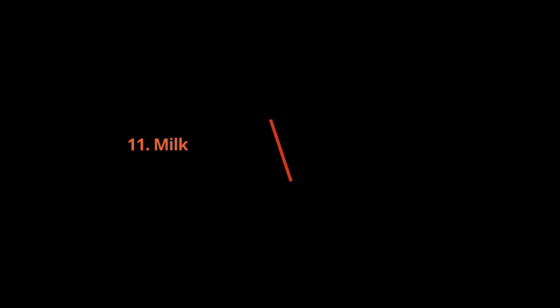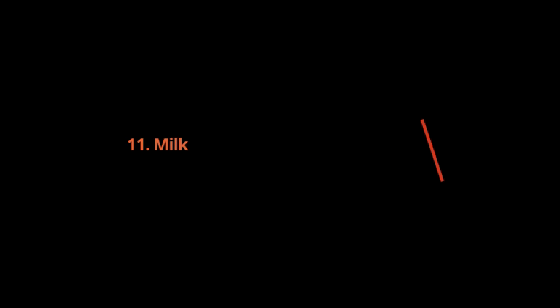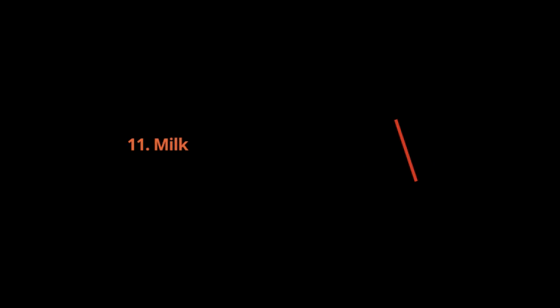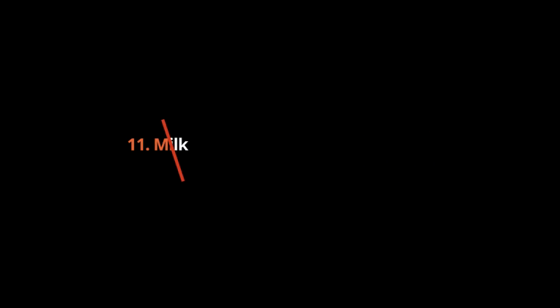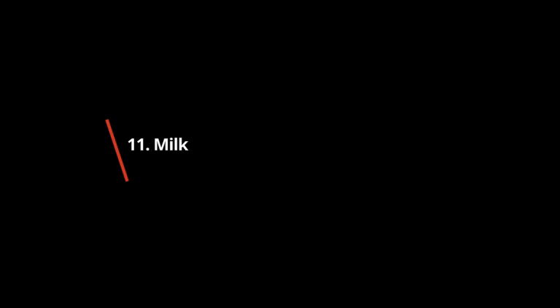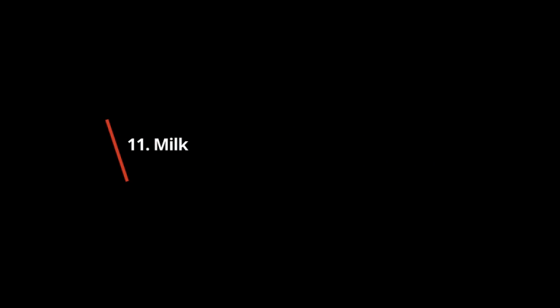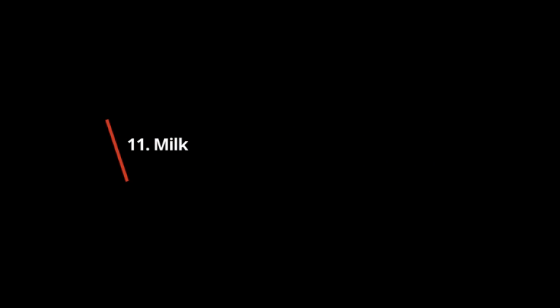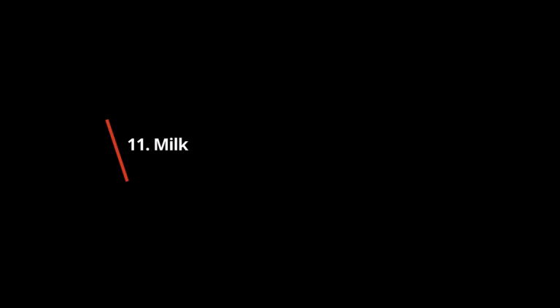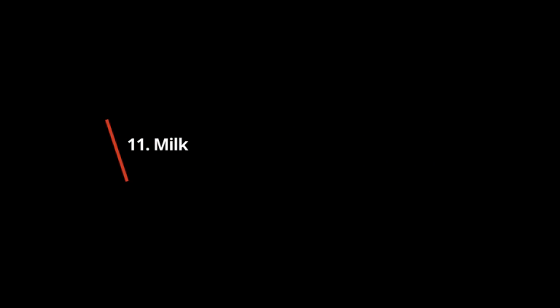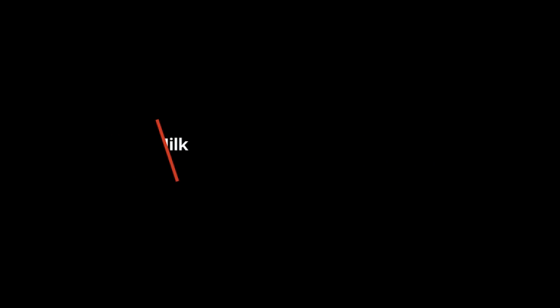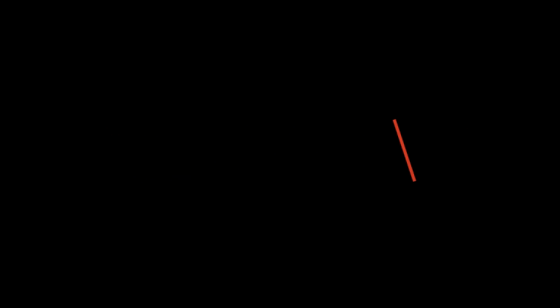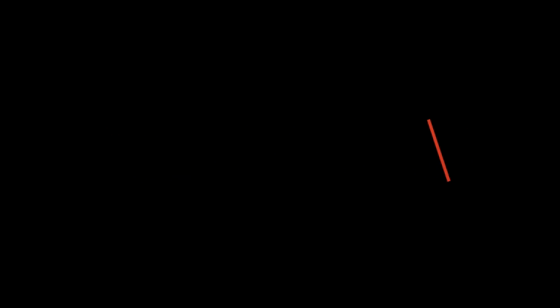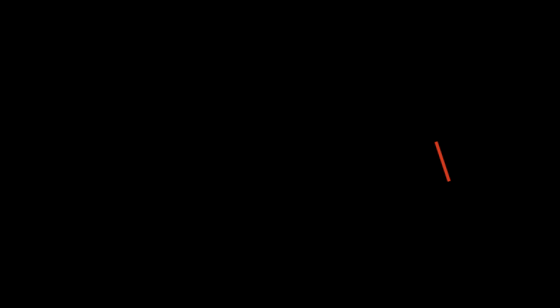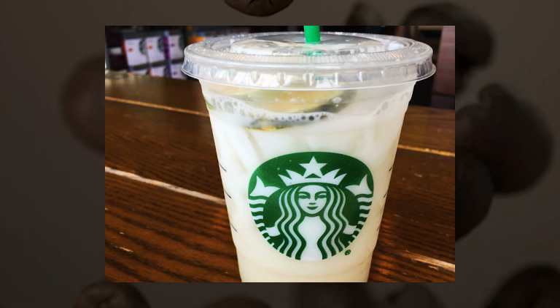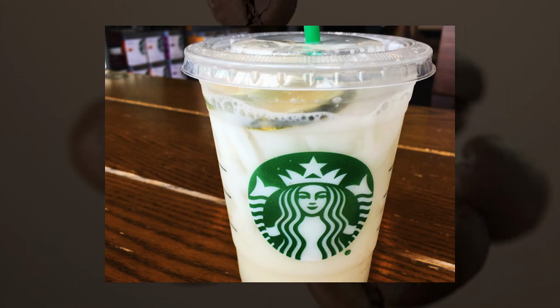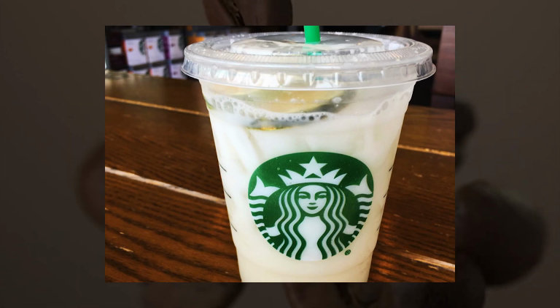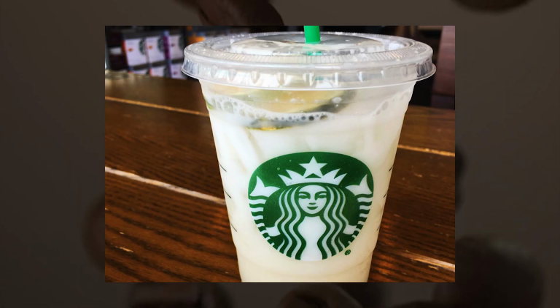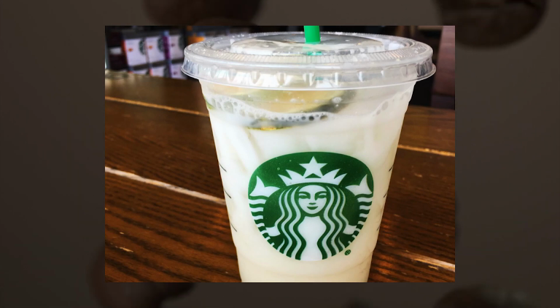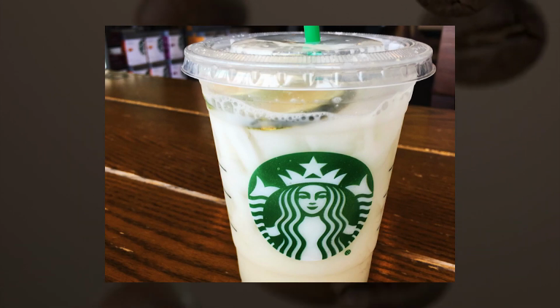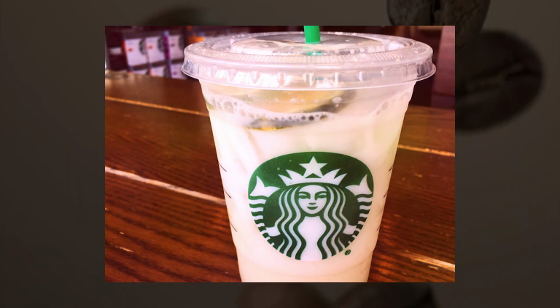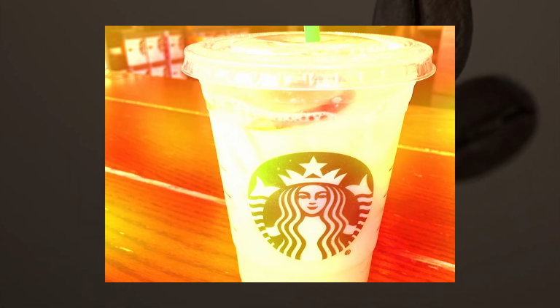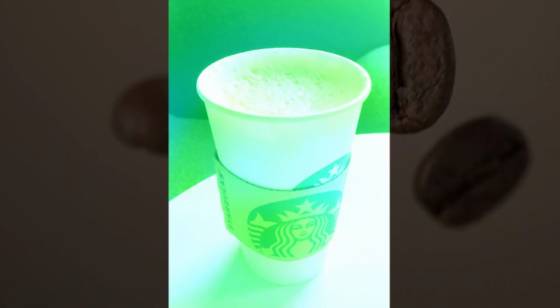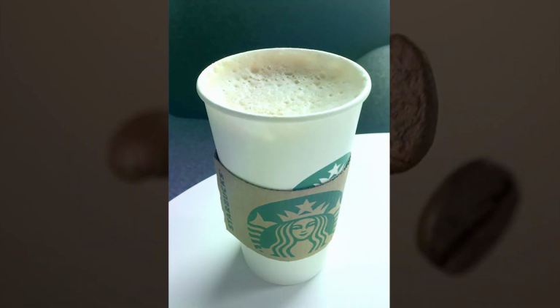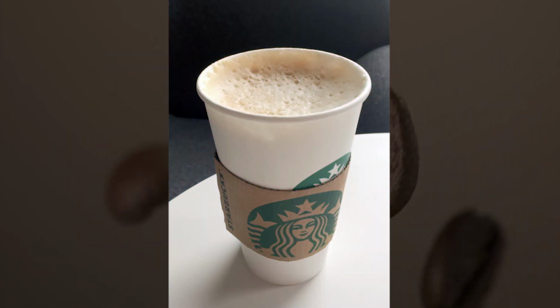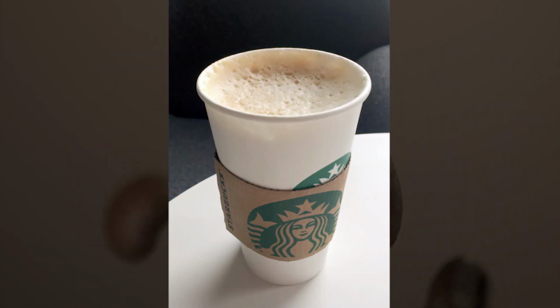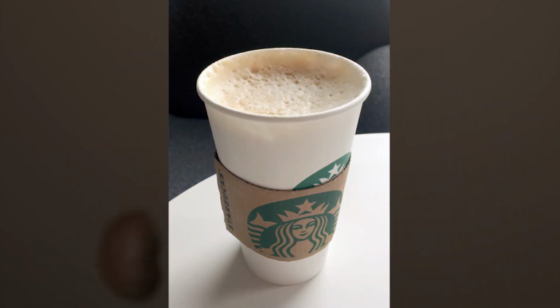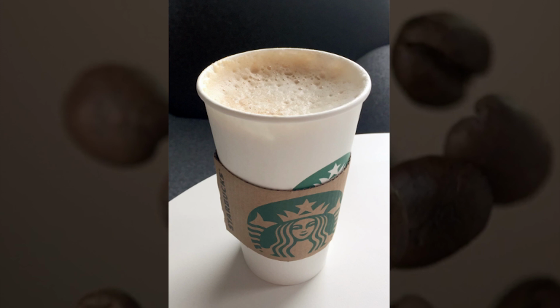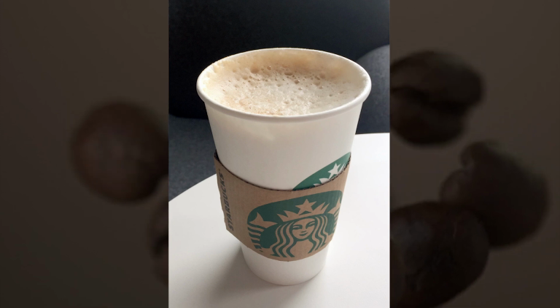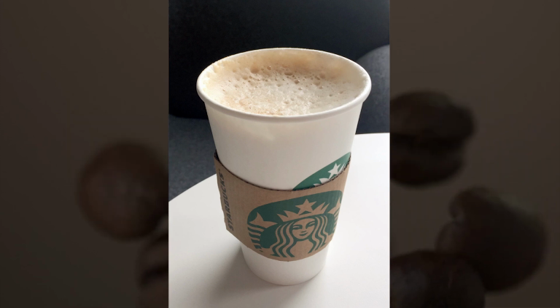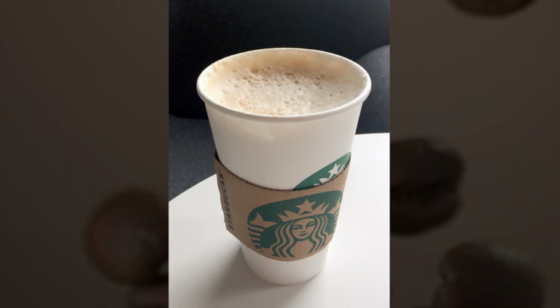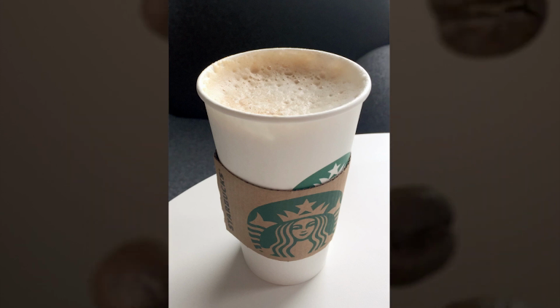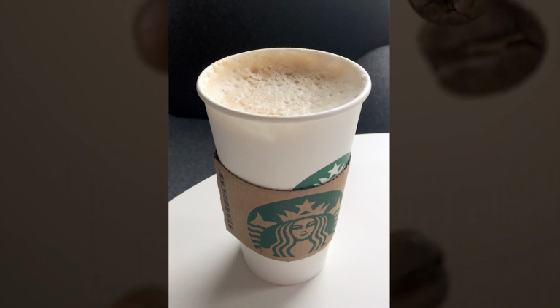Milk: you can always simply ask for milk in a glass — a perfect accompaniment to a cookie or a cake pop. Add mocha sauce to make it chocolate milk.